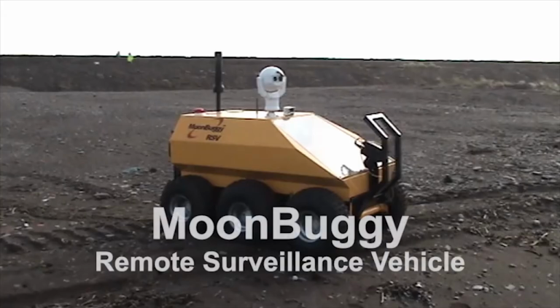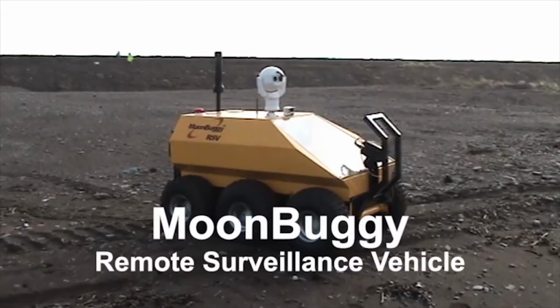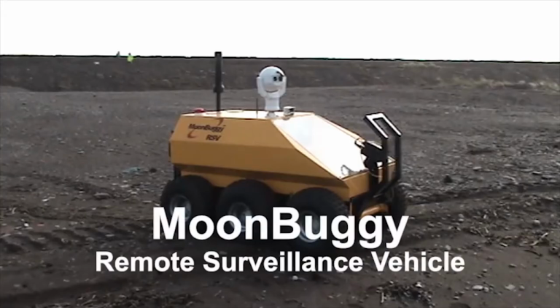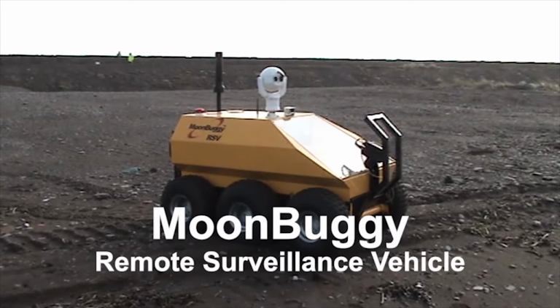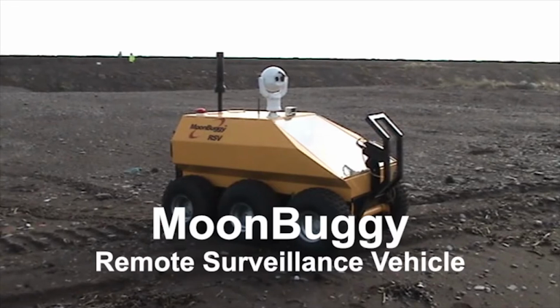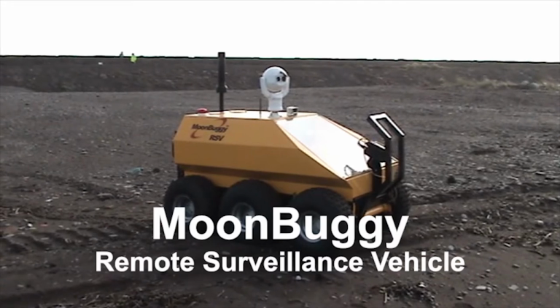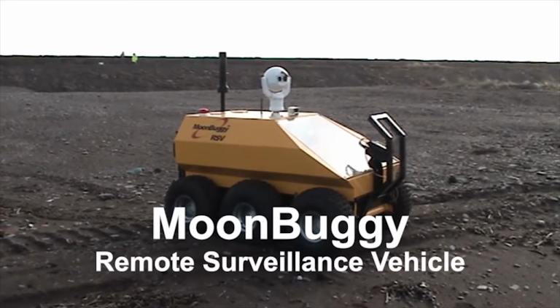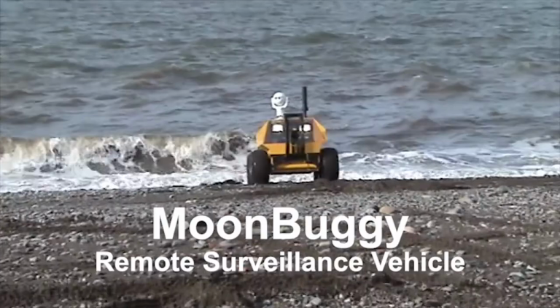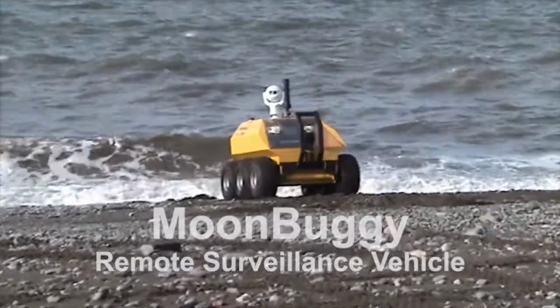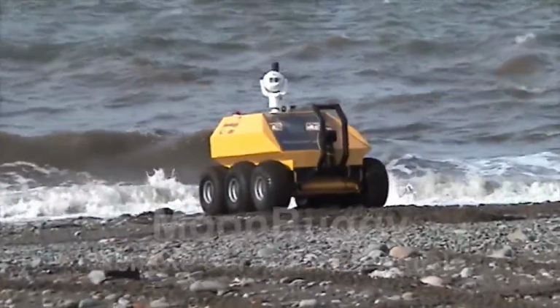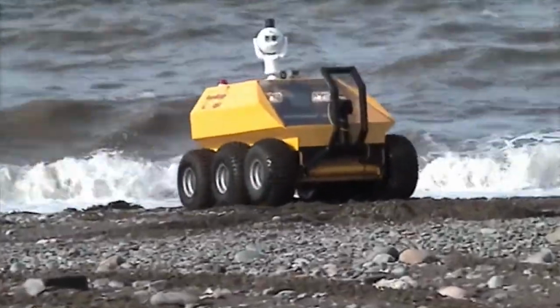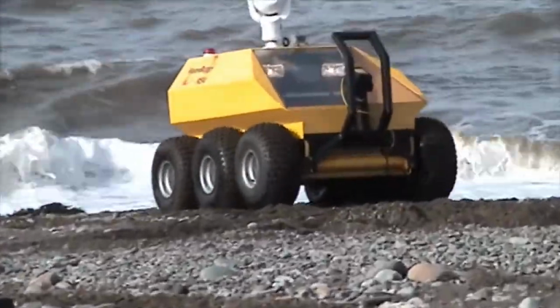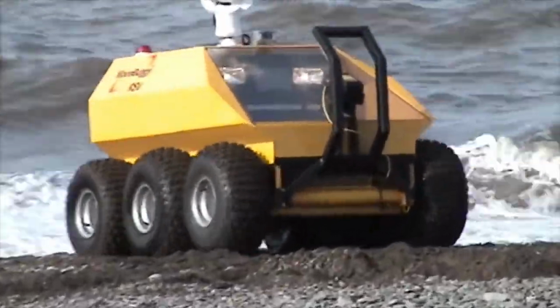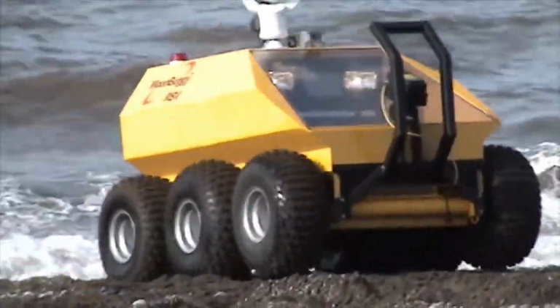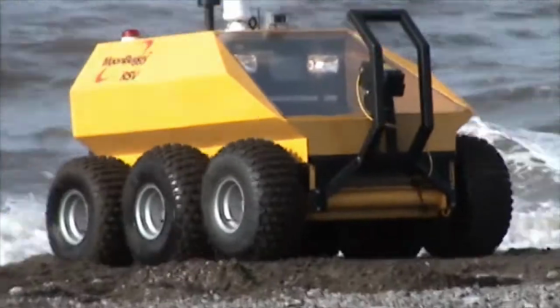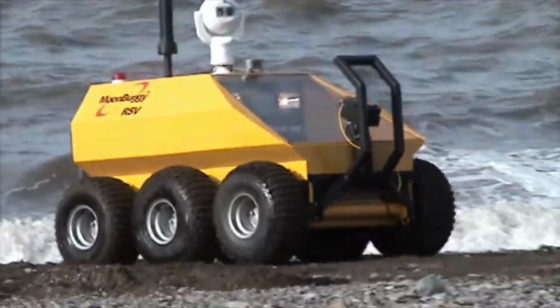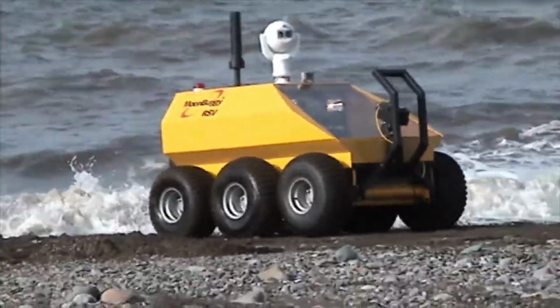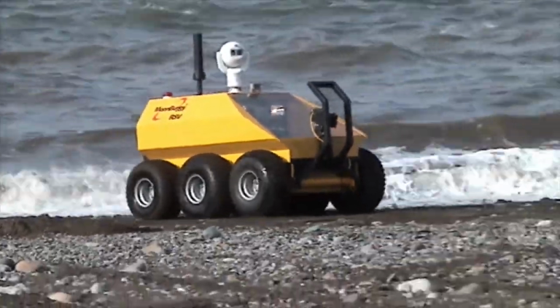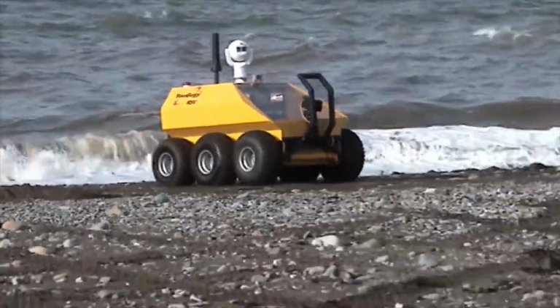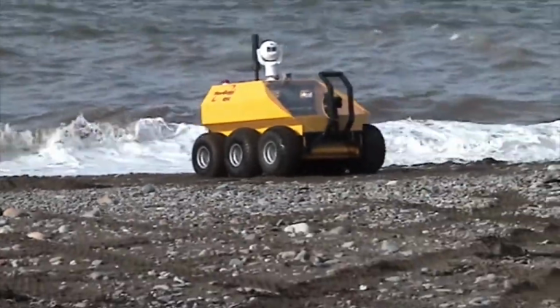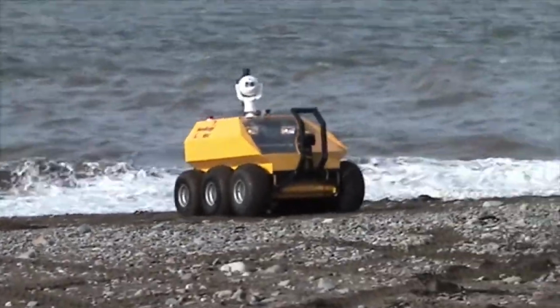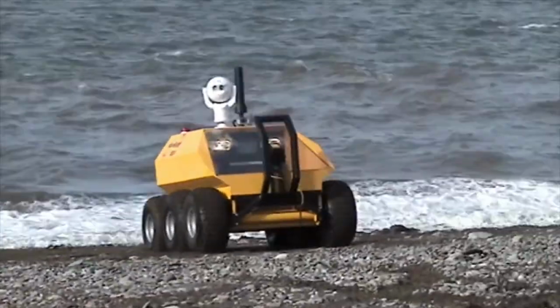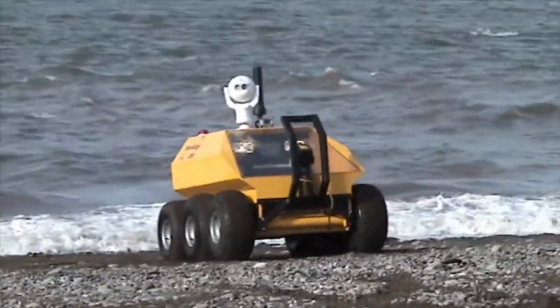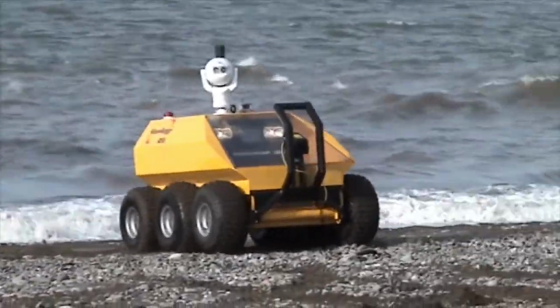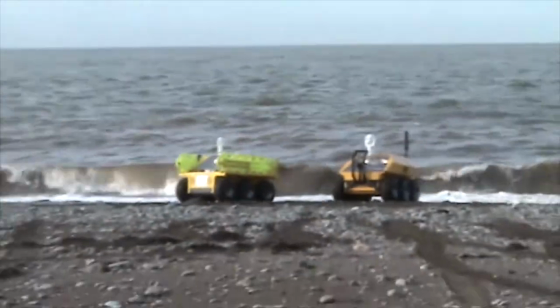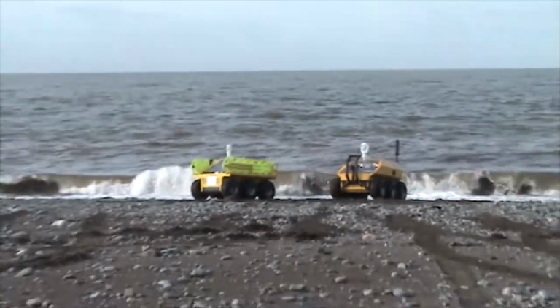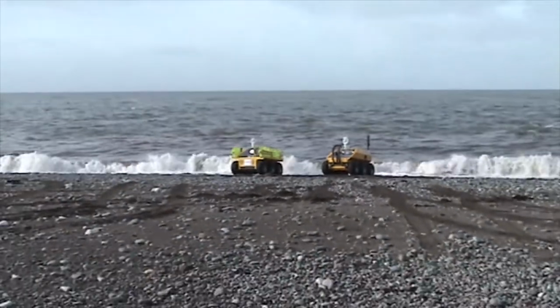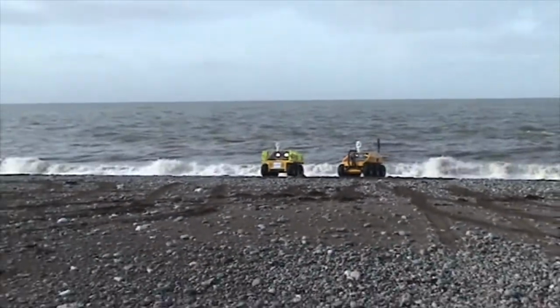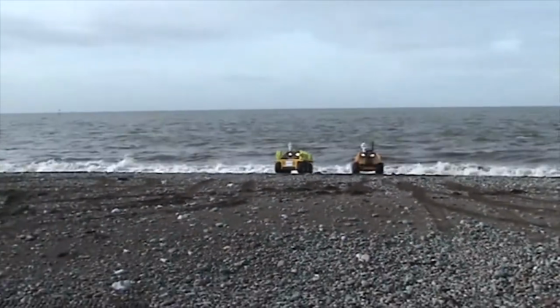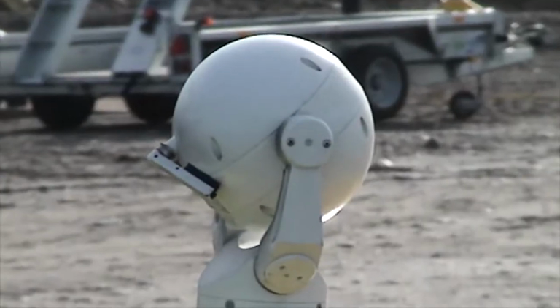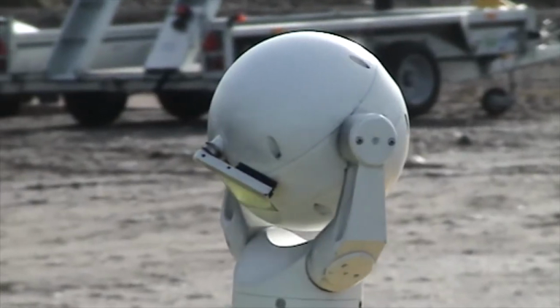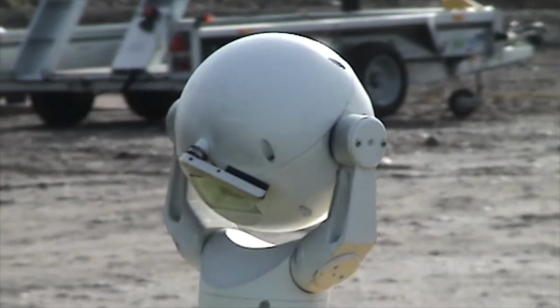Moon Buggy is a versatile and compact remote controlled range of all-terrain vehicles for reconnaissance, logistical support, medivac, CBRN and EOD. Moon Buggy RSV is equipped with a pan tilt zoom camera for 360 degree situational awareness.